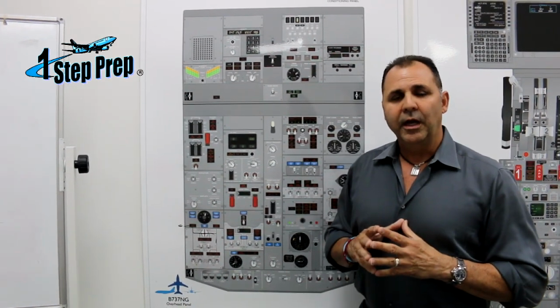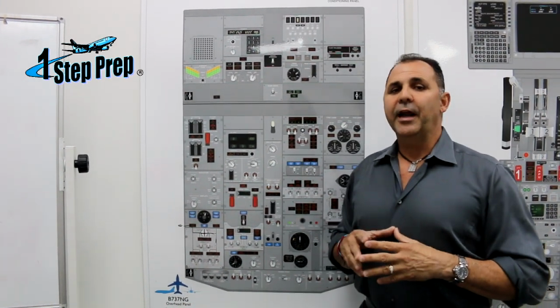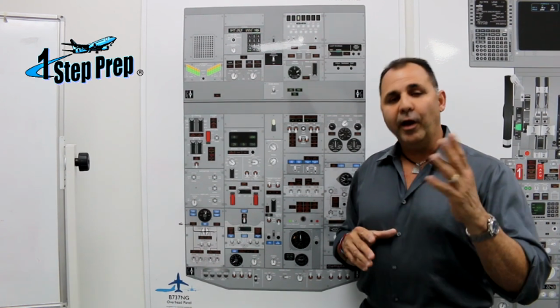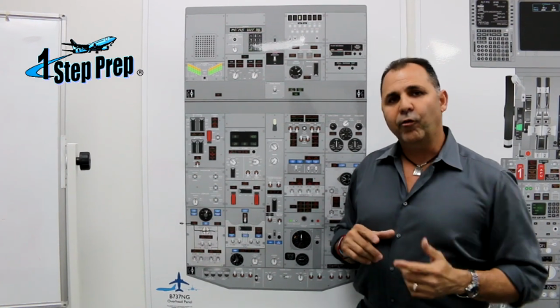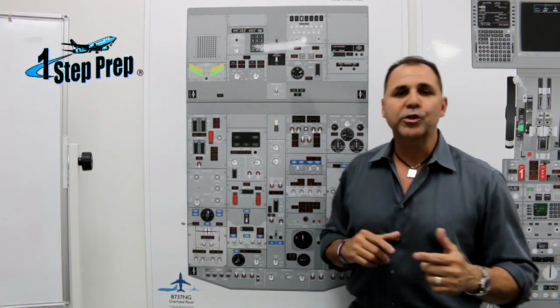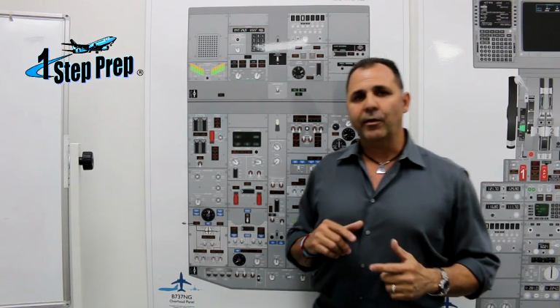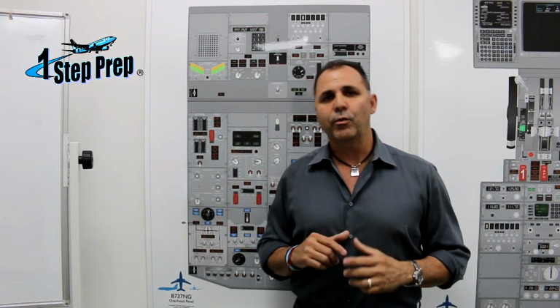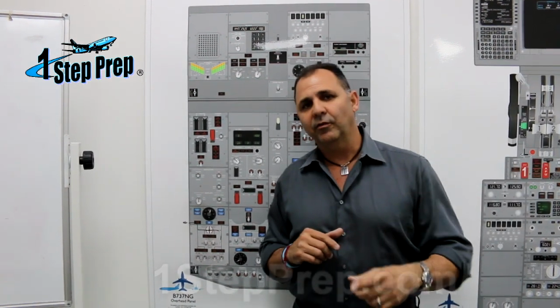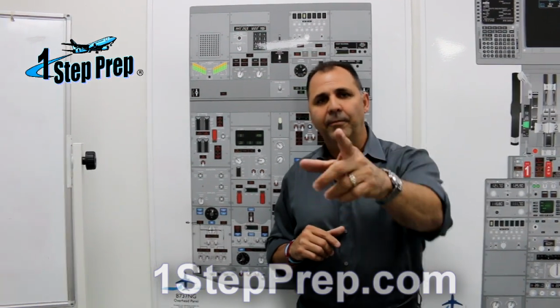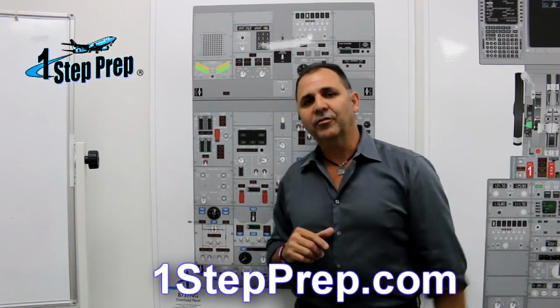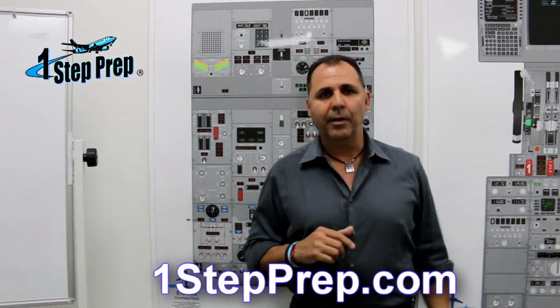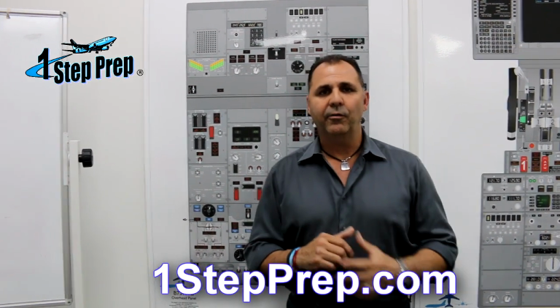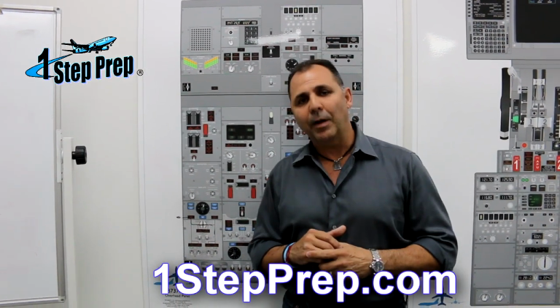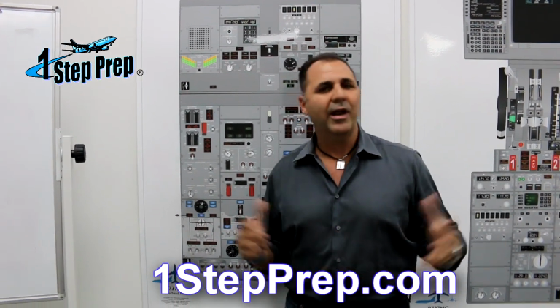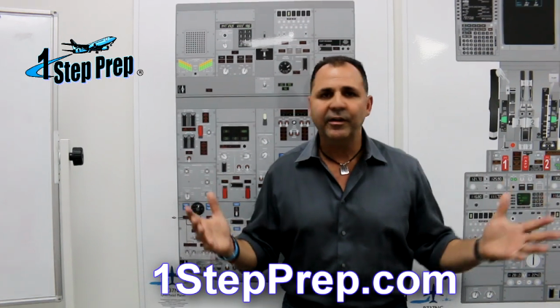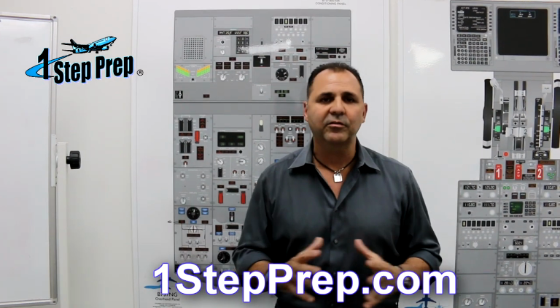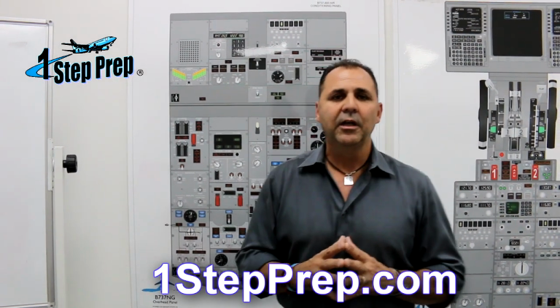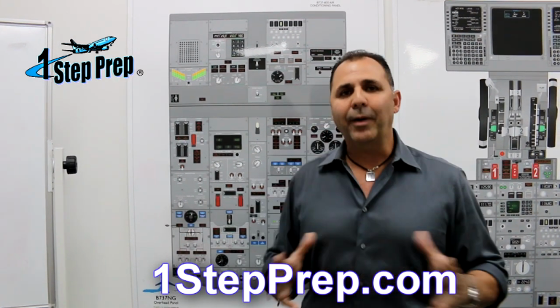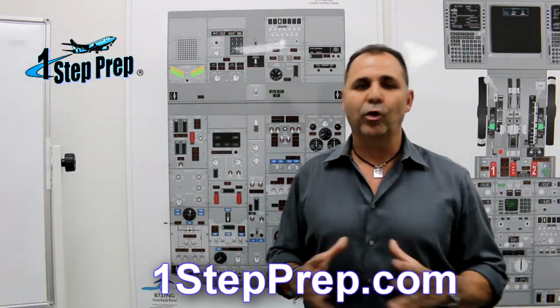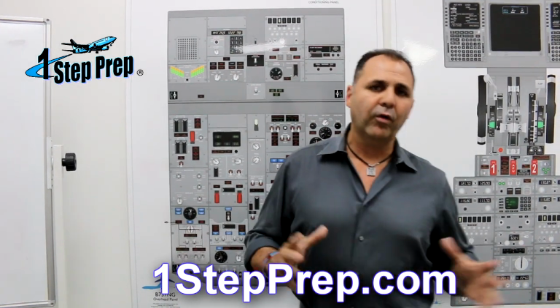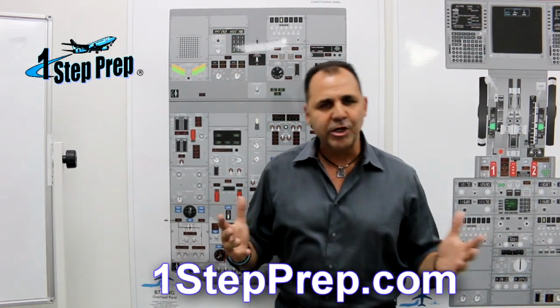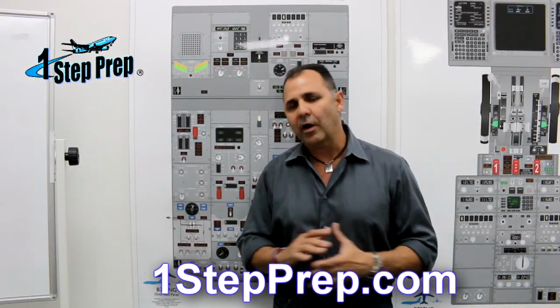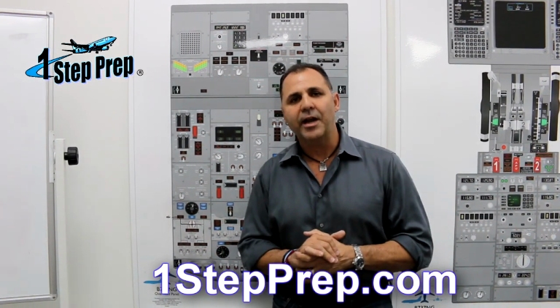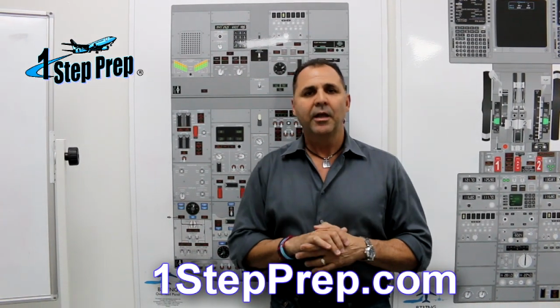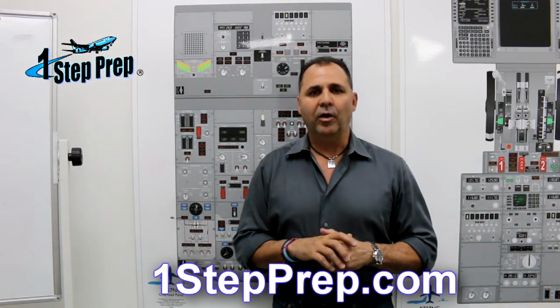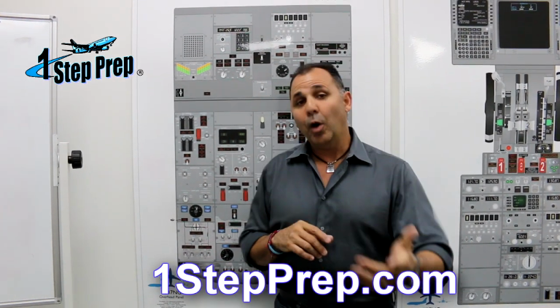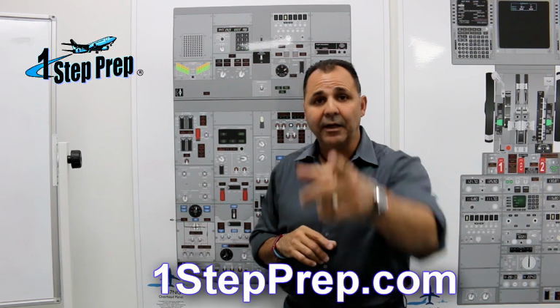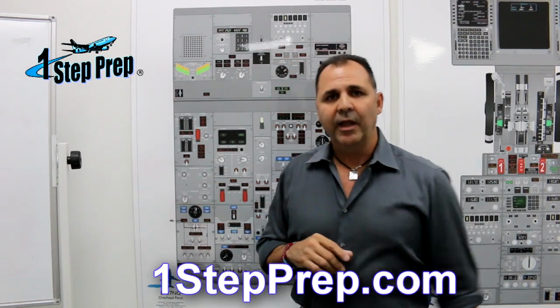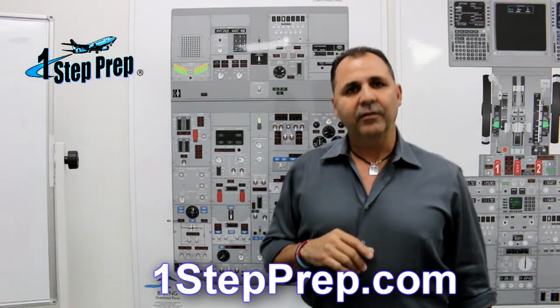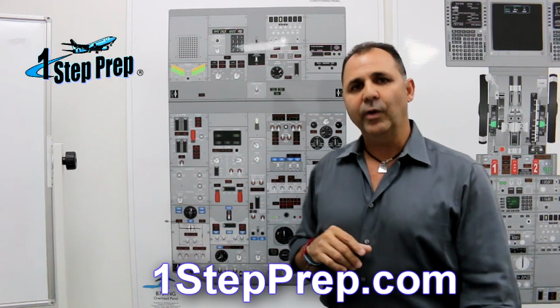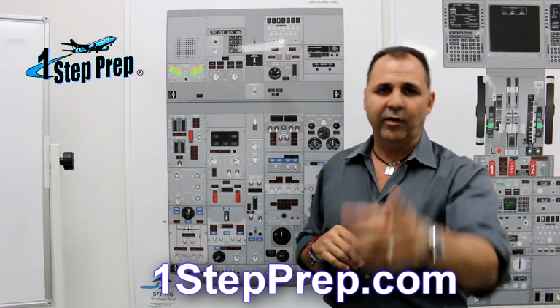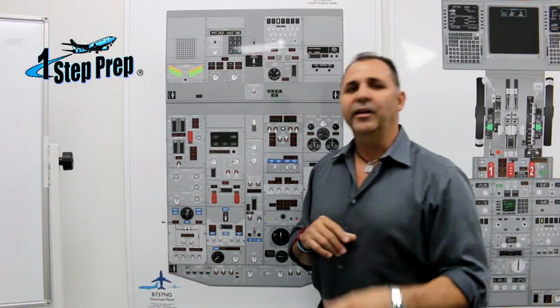If you need any other help for your initial or recurrent training, remember to visit One Step Prep. We have everything you need to pass your oral for initial or recurrent training. I hope you liked it and see you again on the next video.